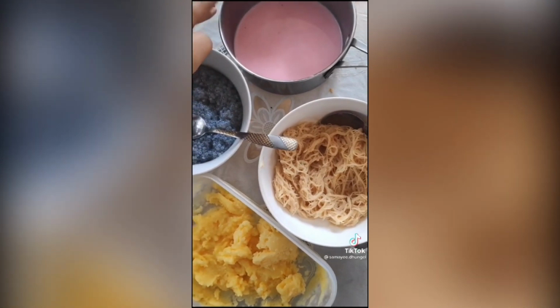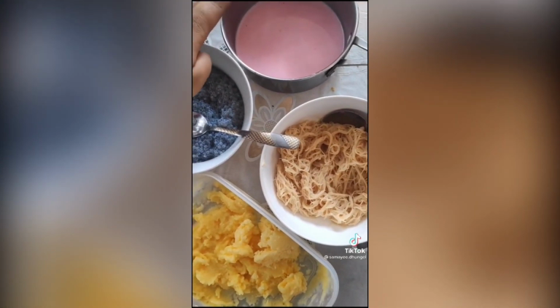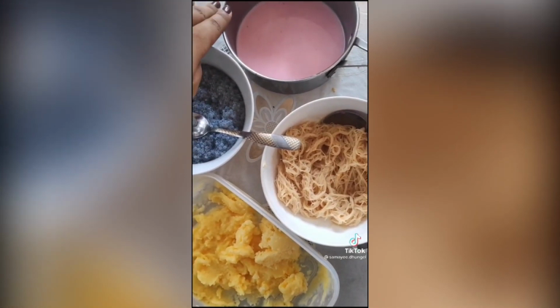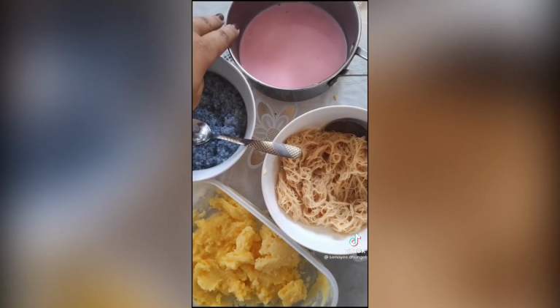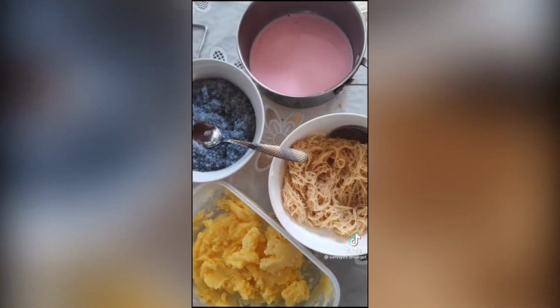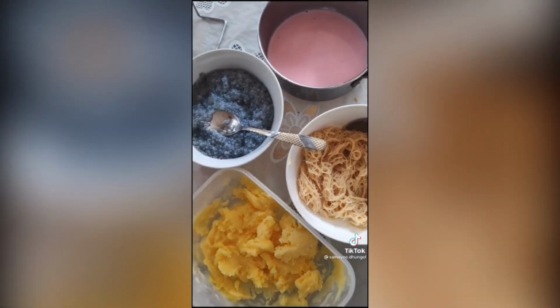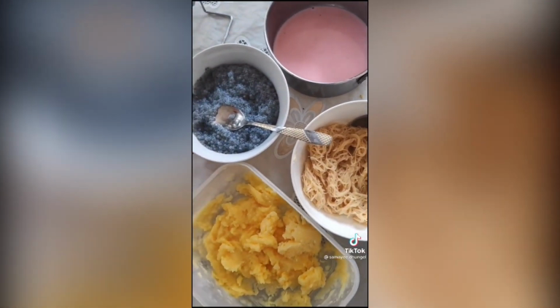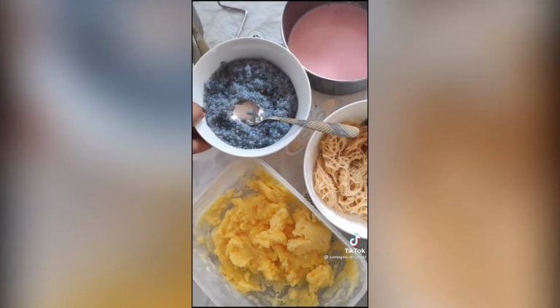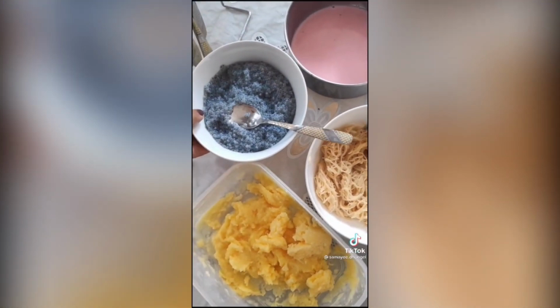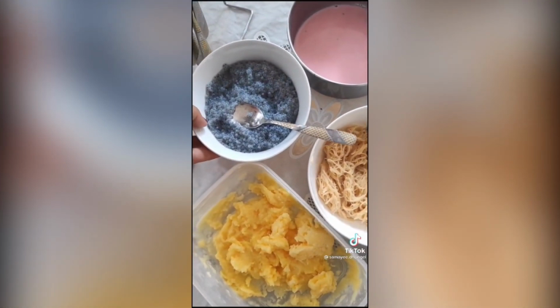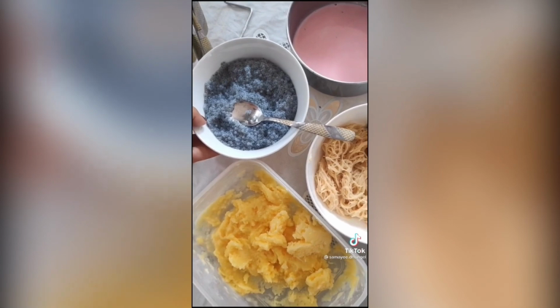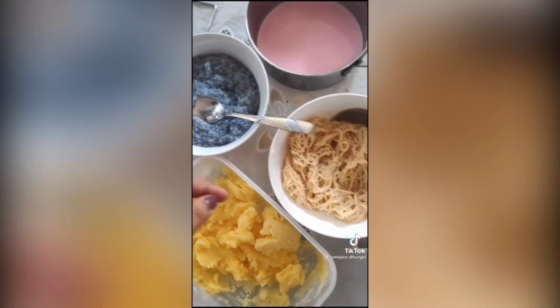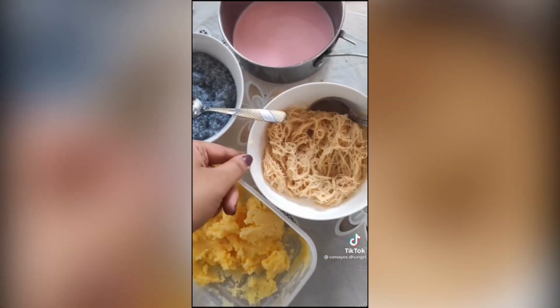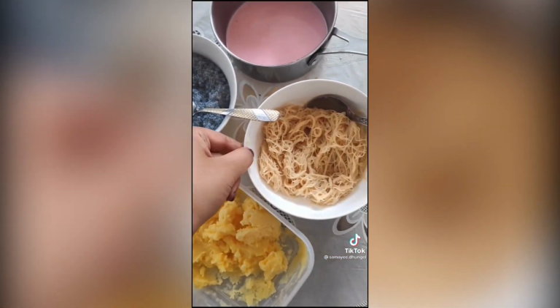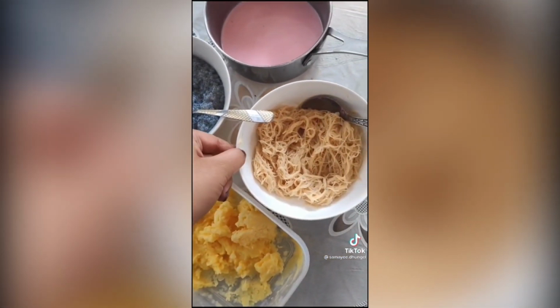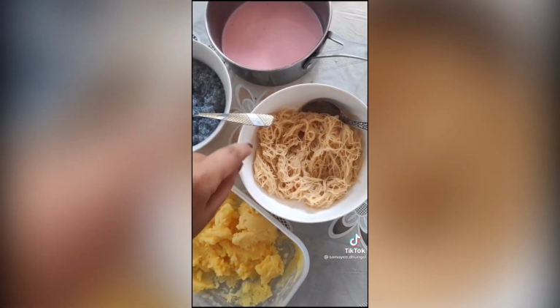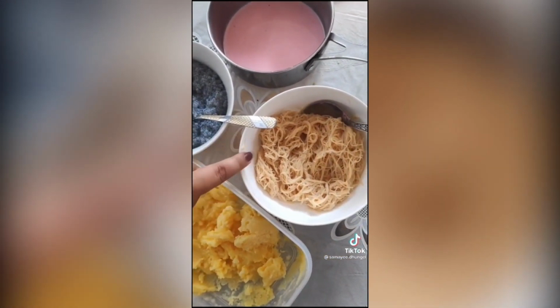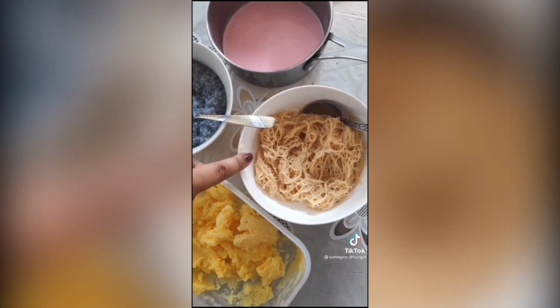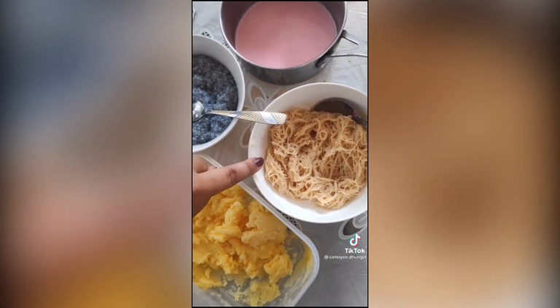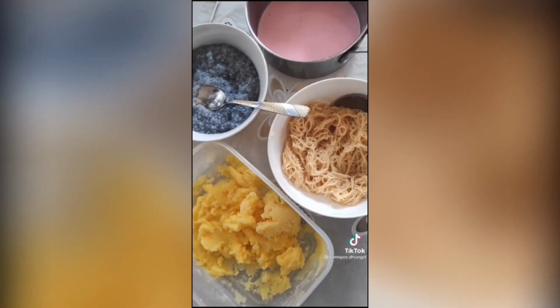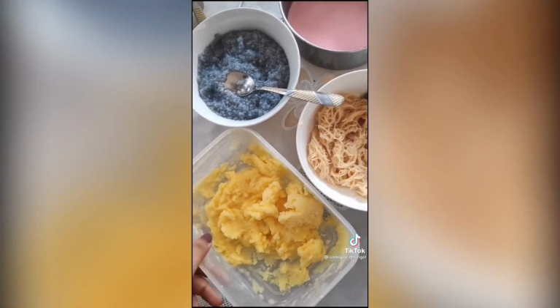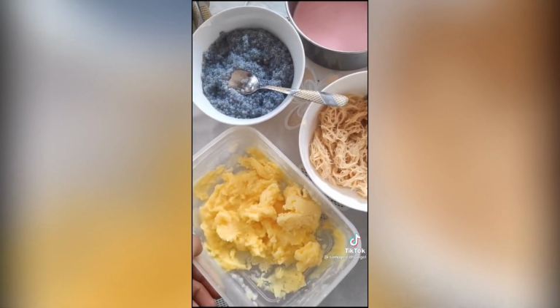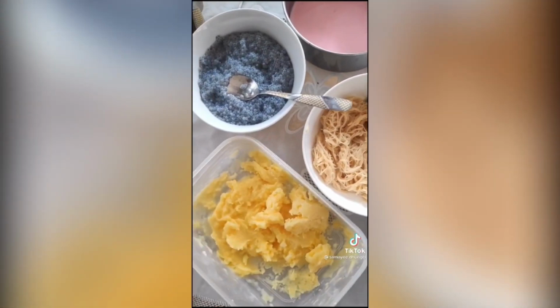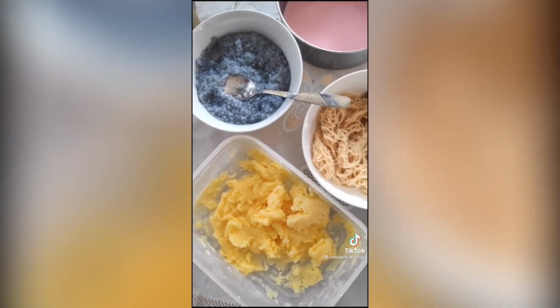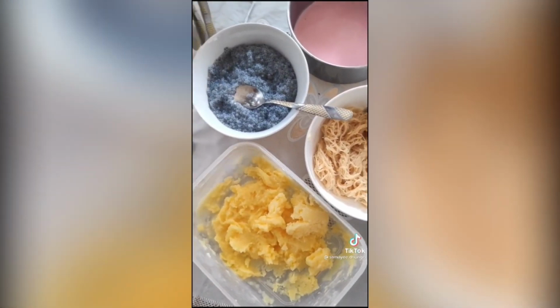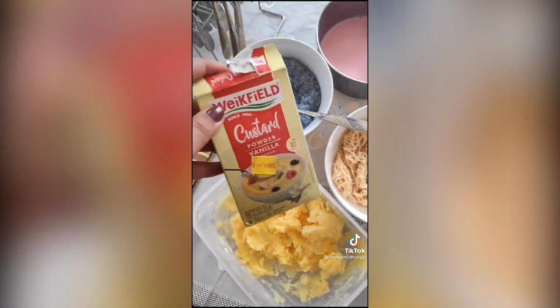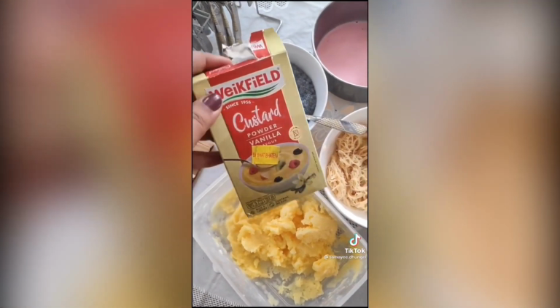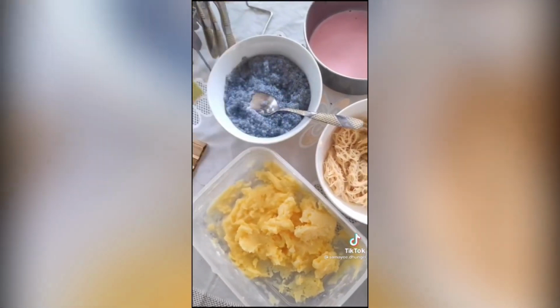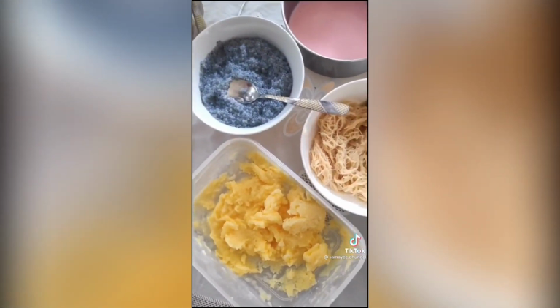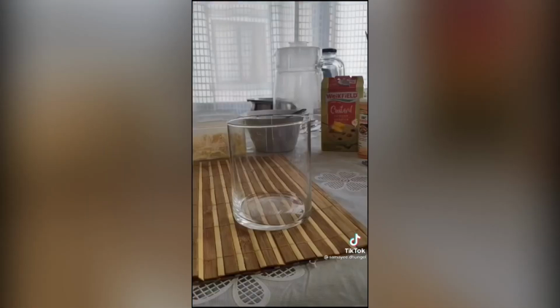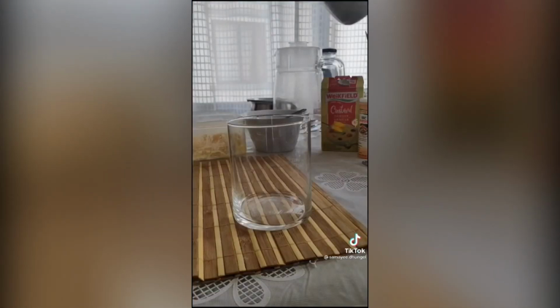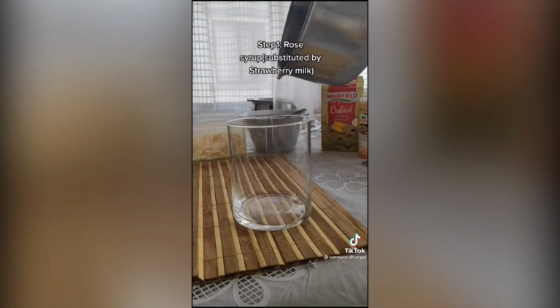I didn't find any rooh afza or rose water, so I made some strawberry milk instead. I found the basil seeds. Then I made some custard ice cream, and this is the method I used to make the faluda.